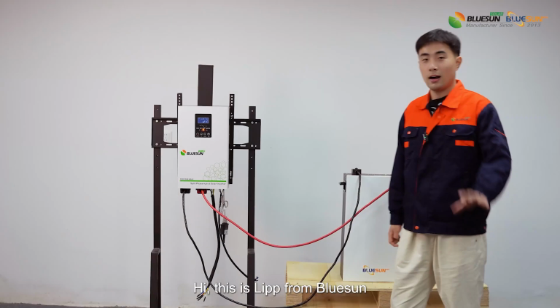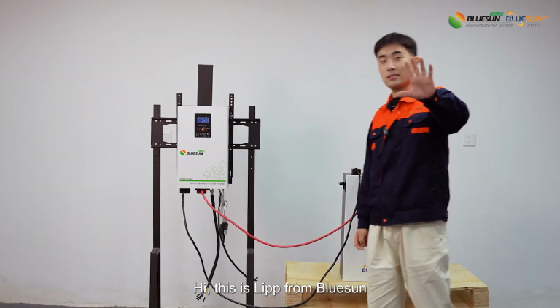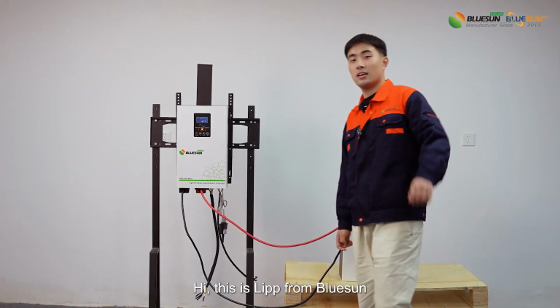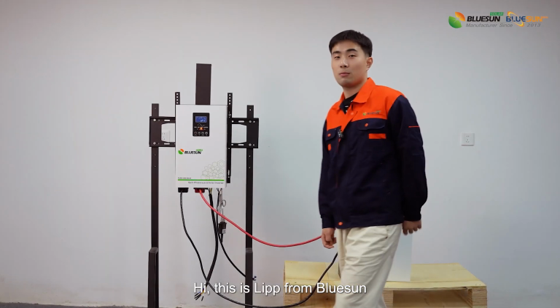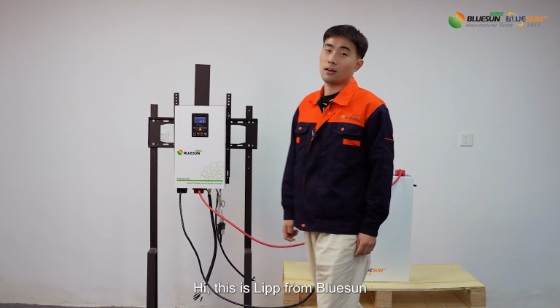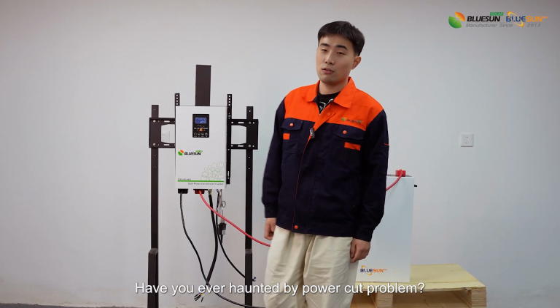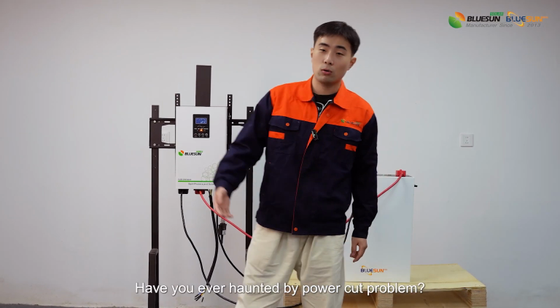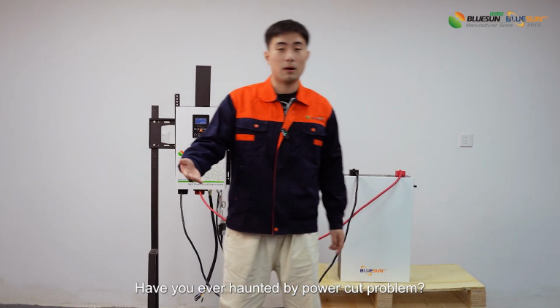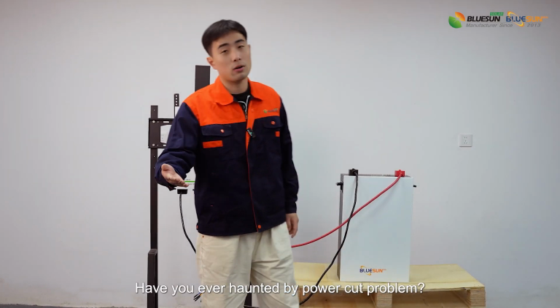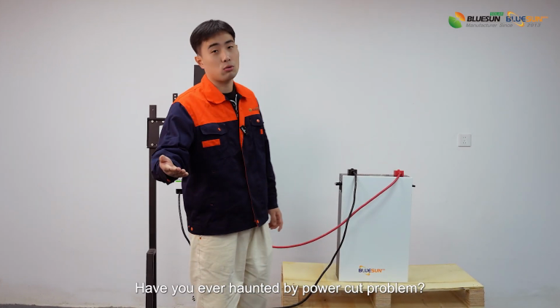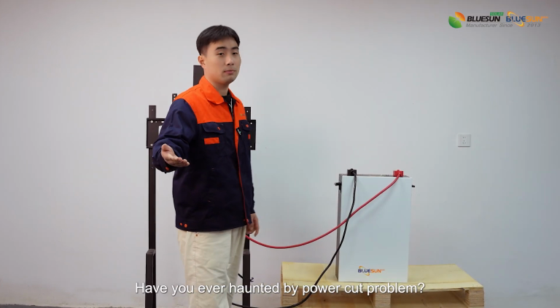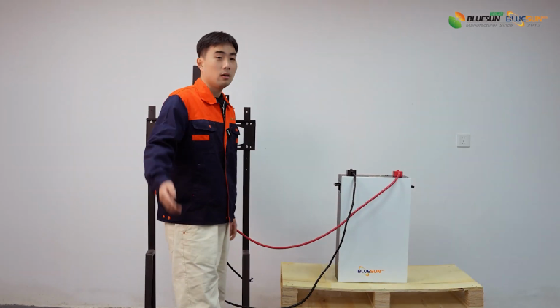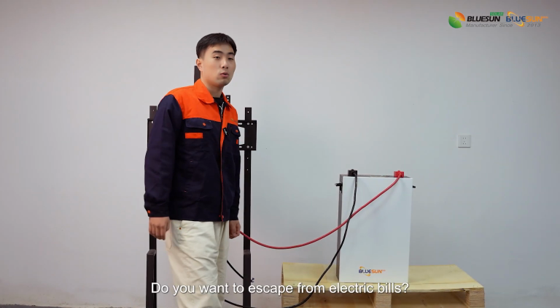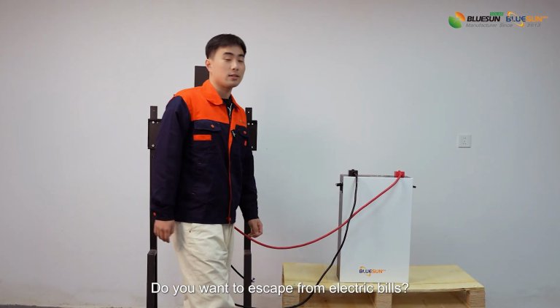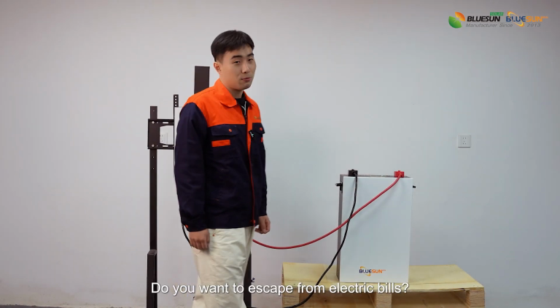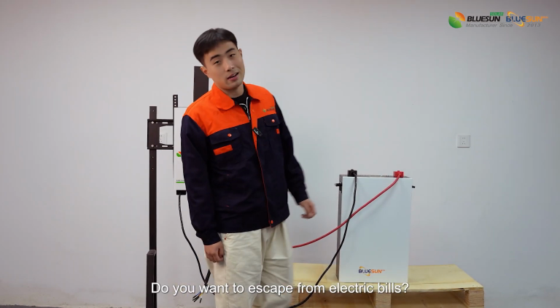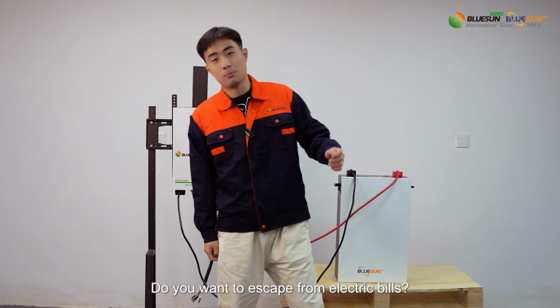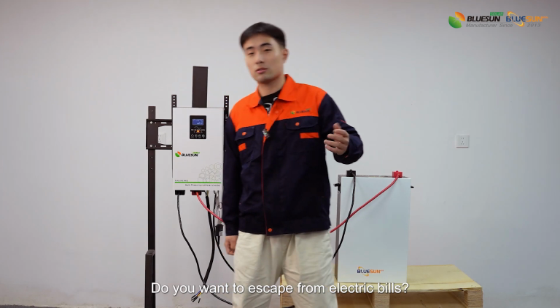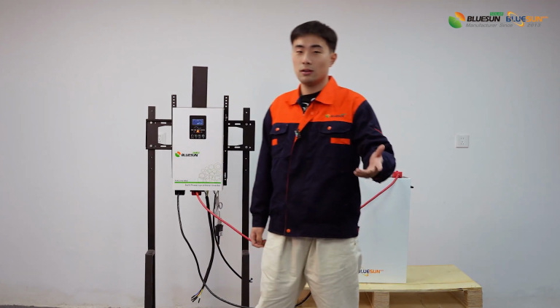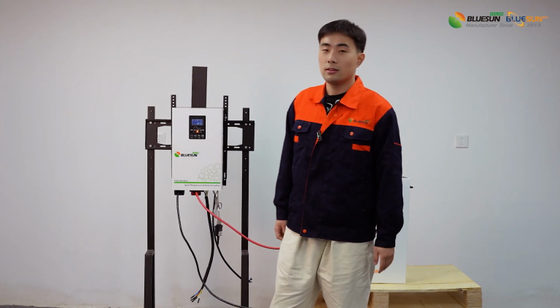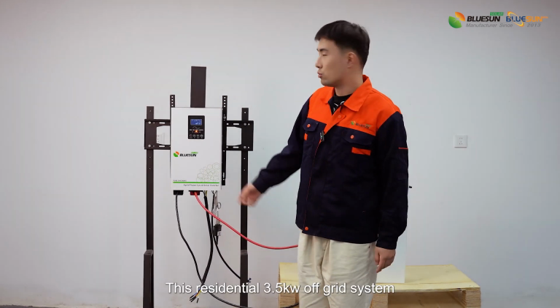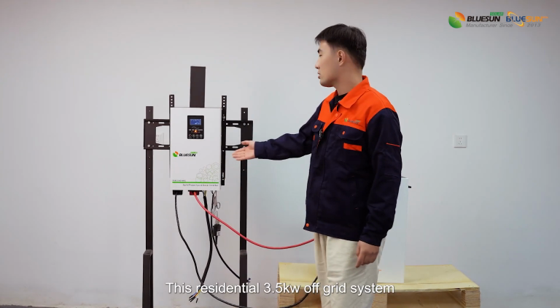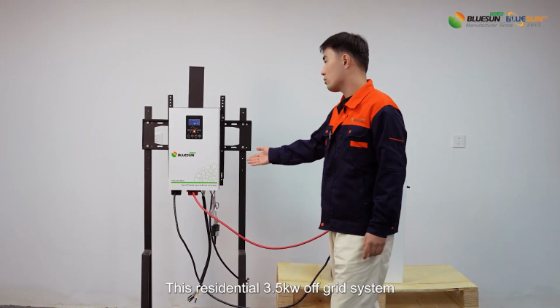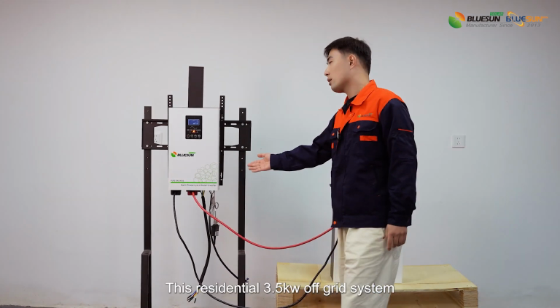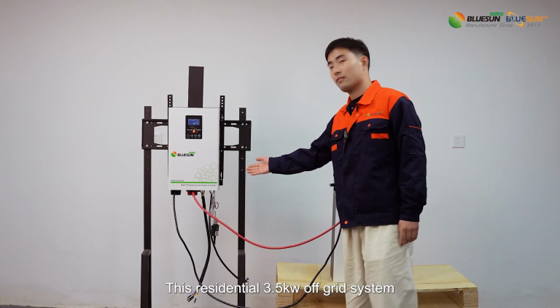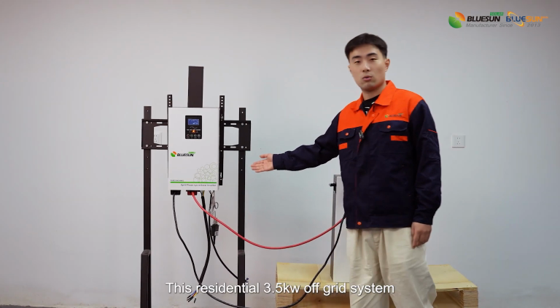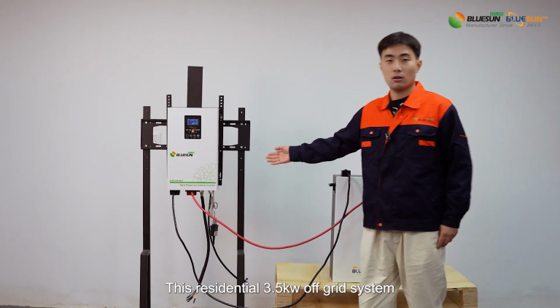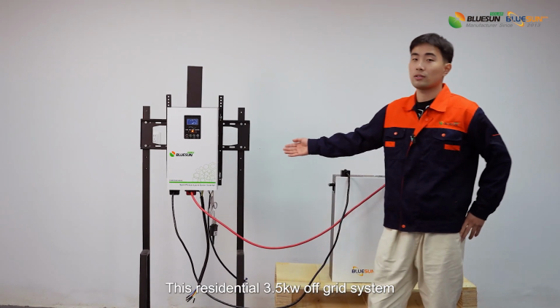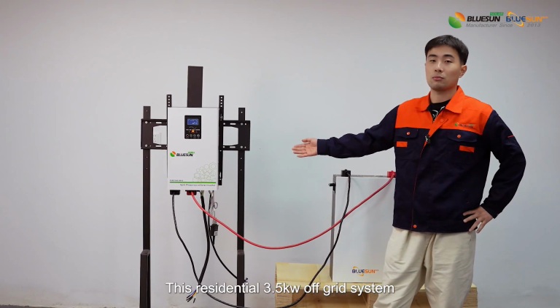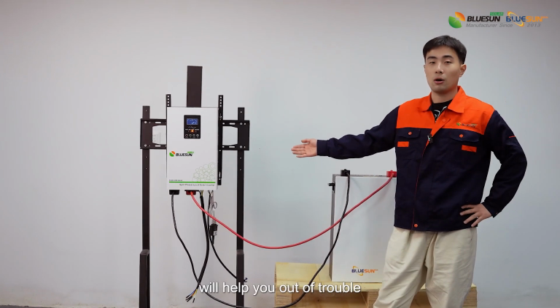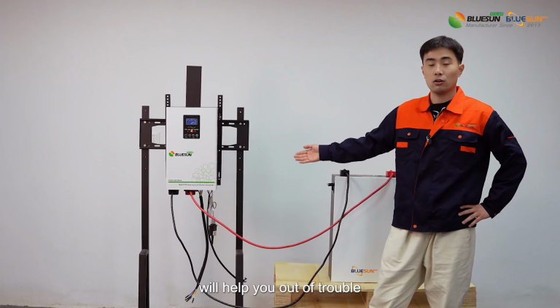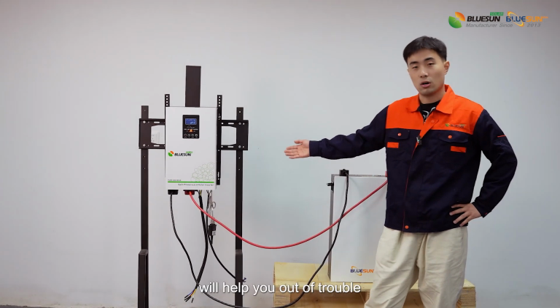Hi, this is Liv from BluSung. Have you ever been haunted by a power cut problem? Do you want to escape from electric bills? This residential 3.5kW off-grid system will help you out of trouble.